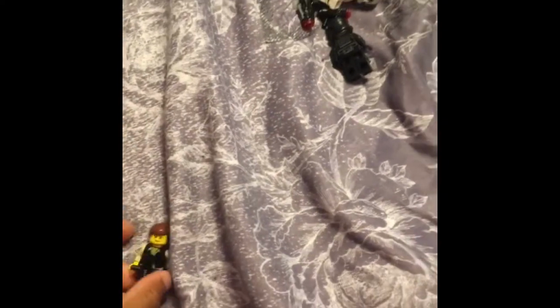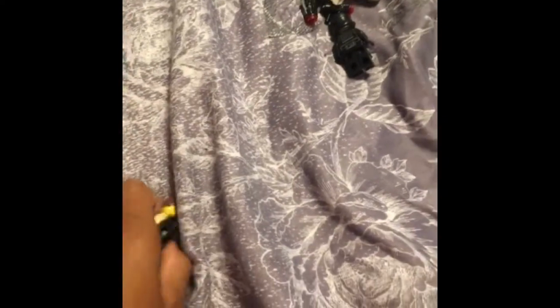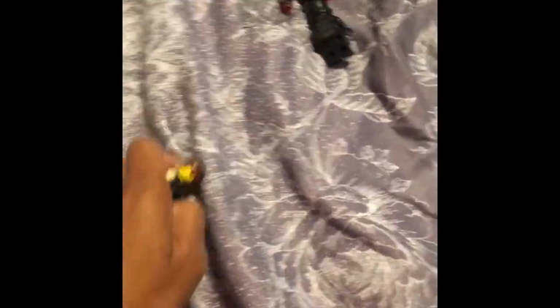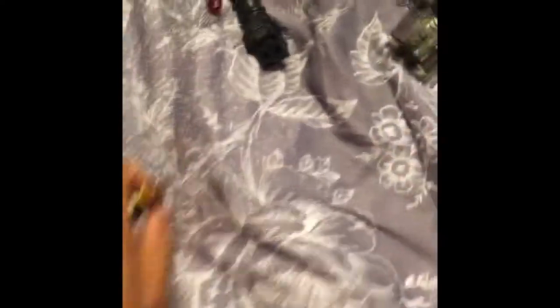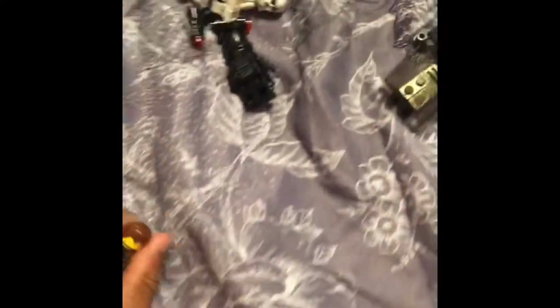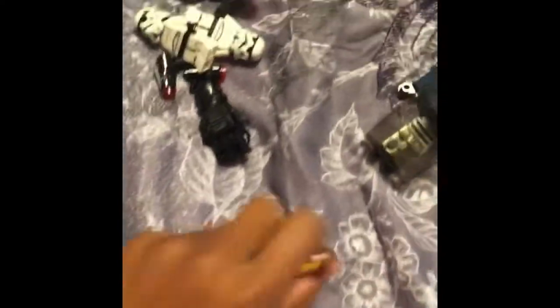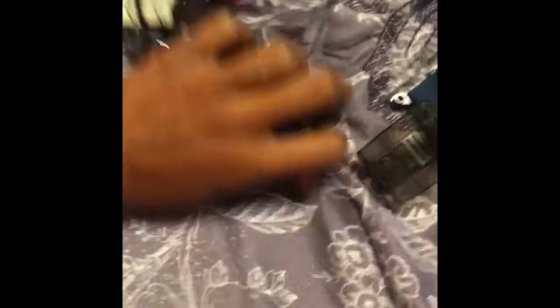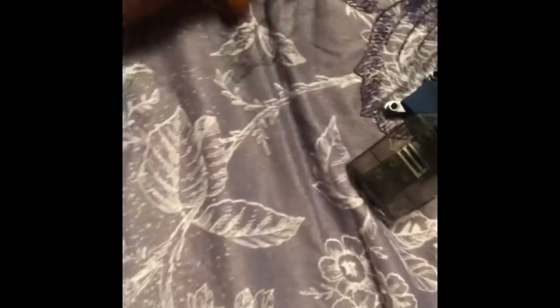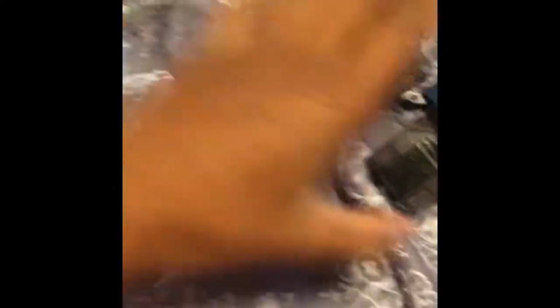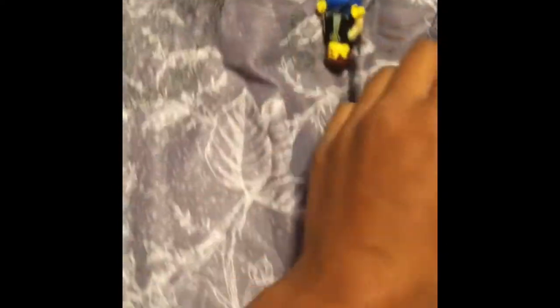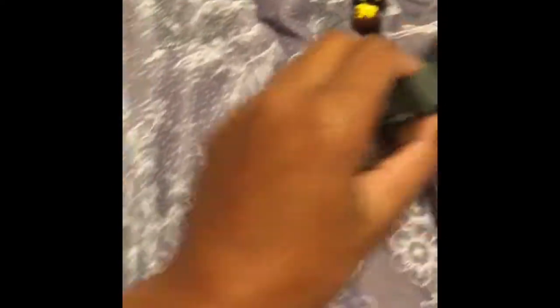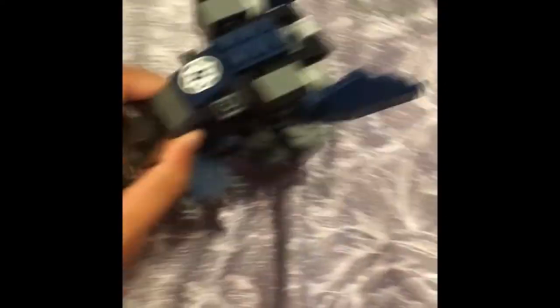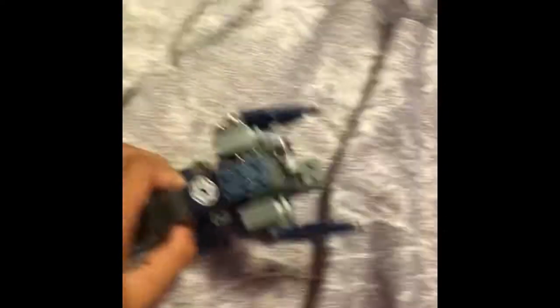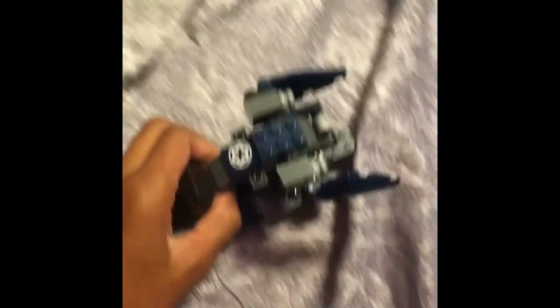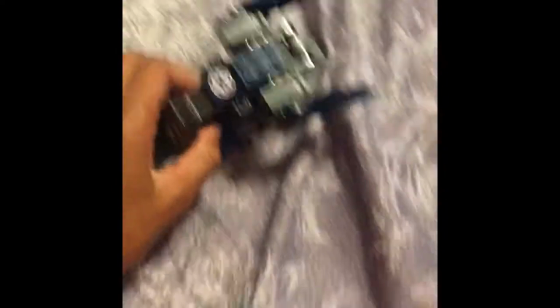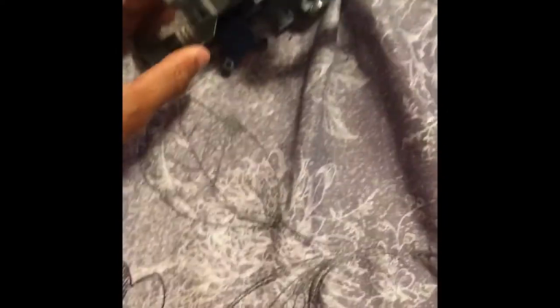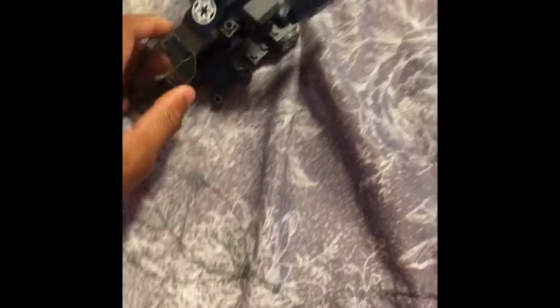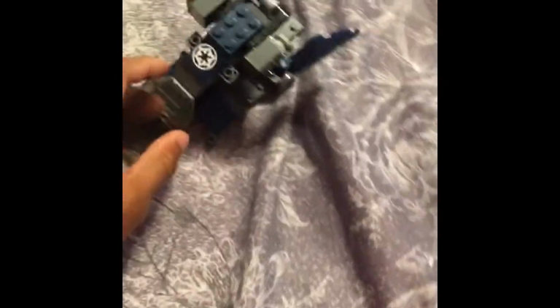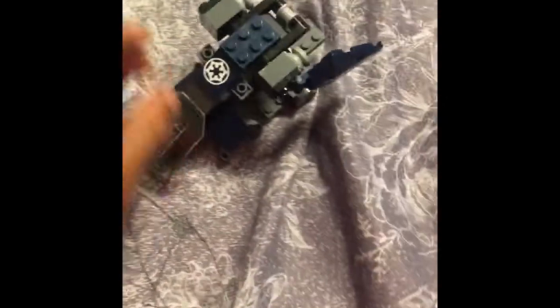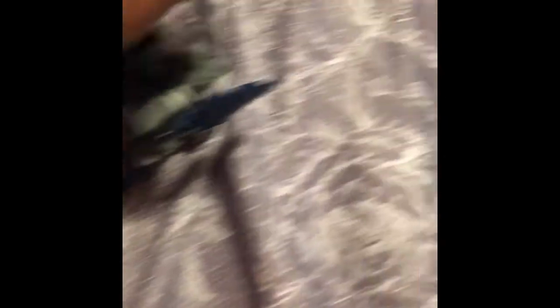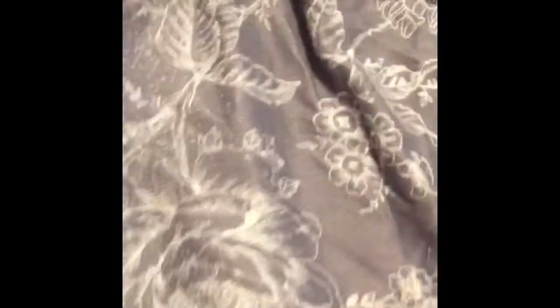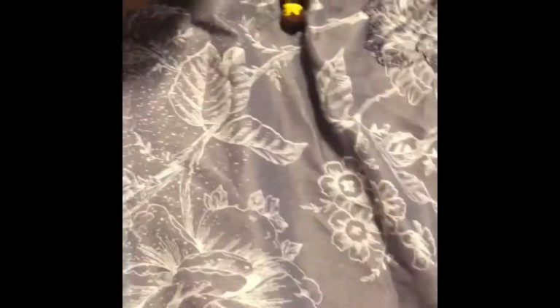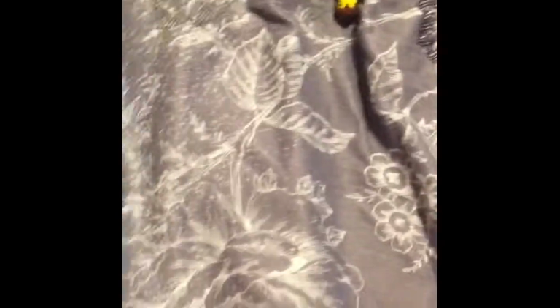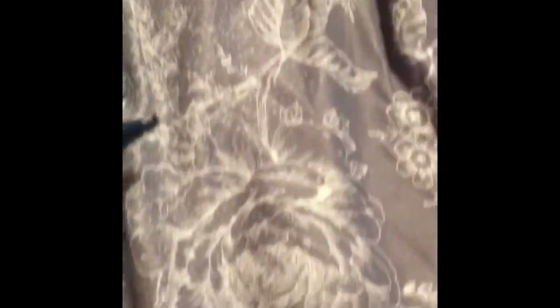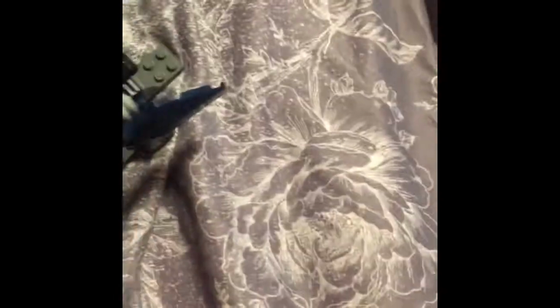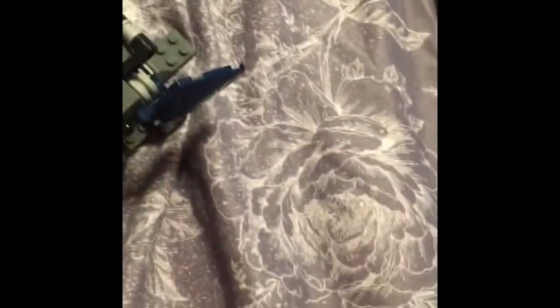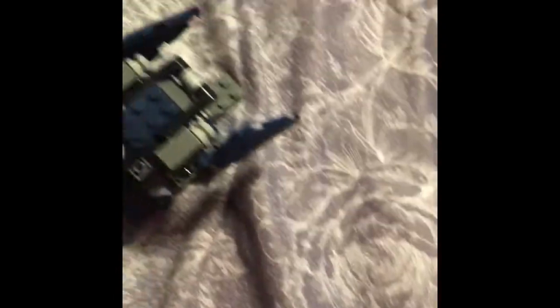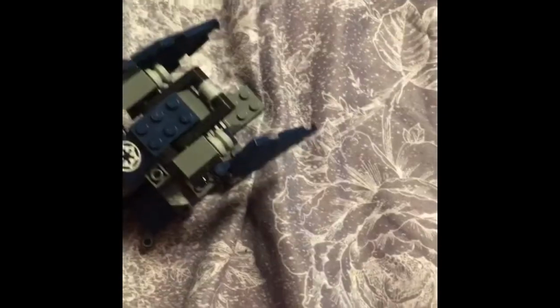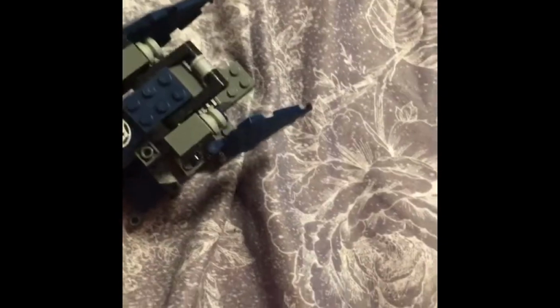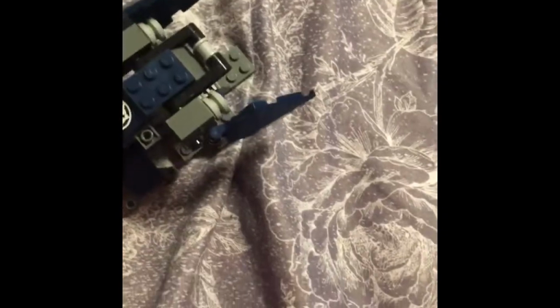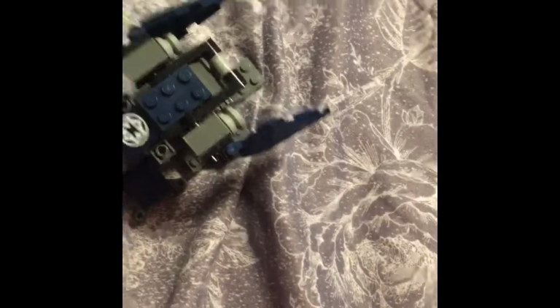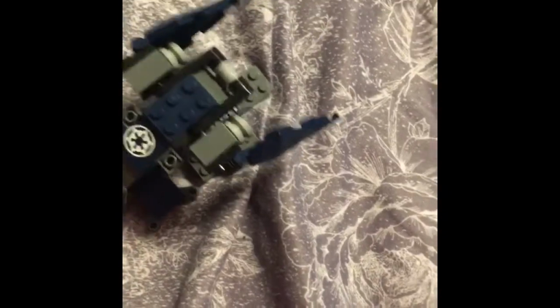Now I will show you the set. The set is actually pretty cool — you could put minifigures and the guns right there.